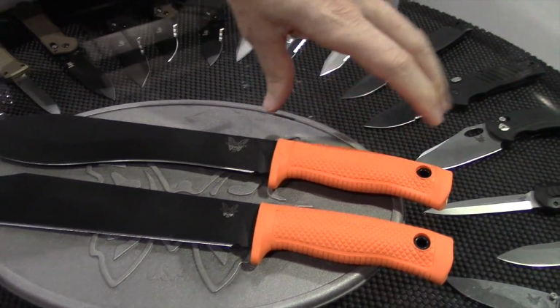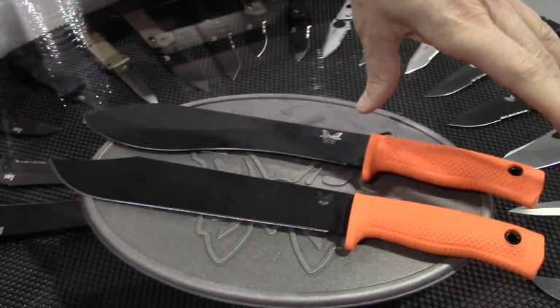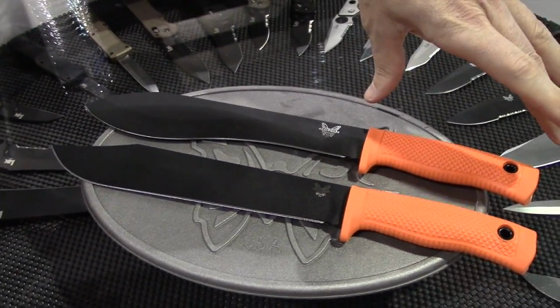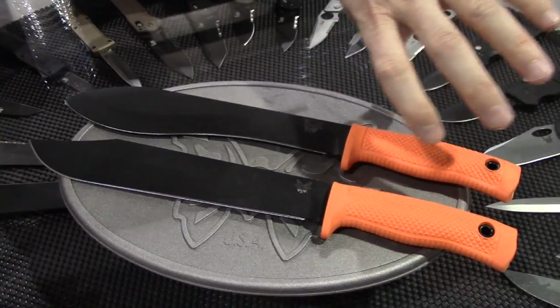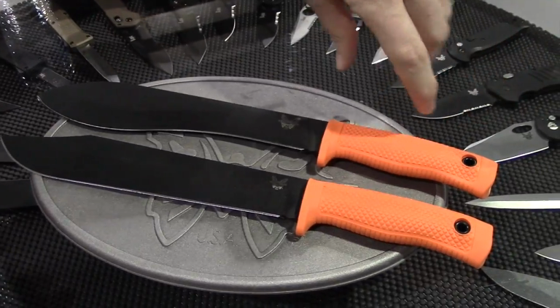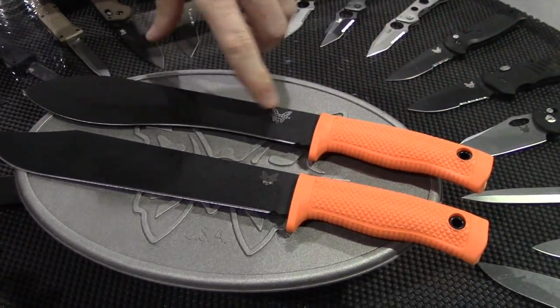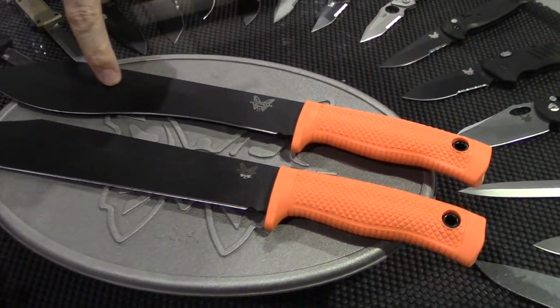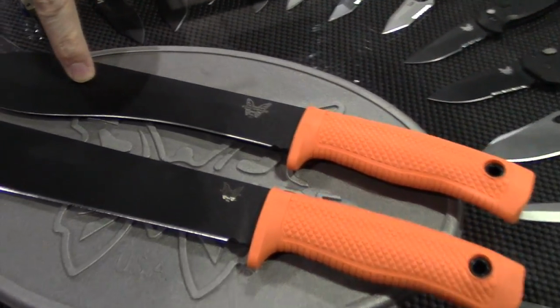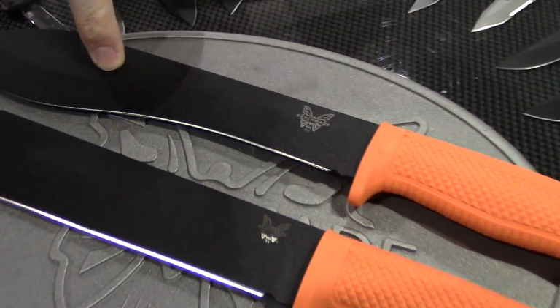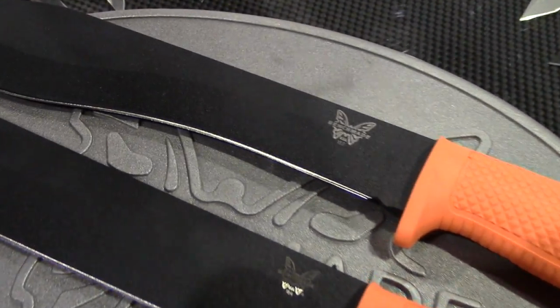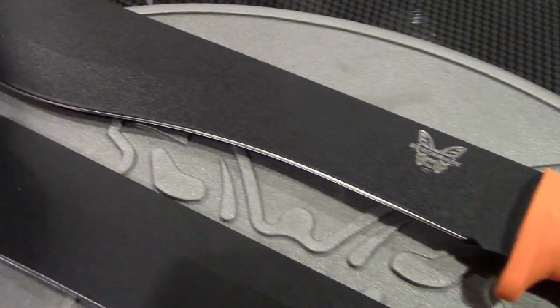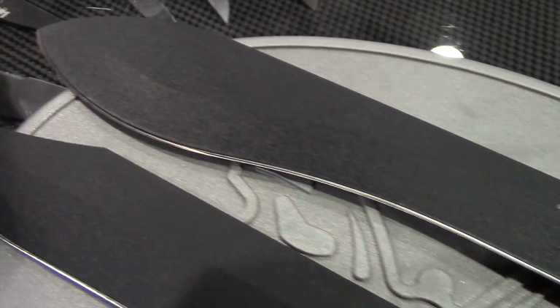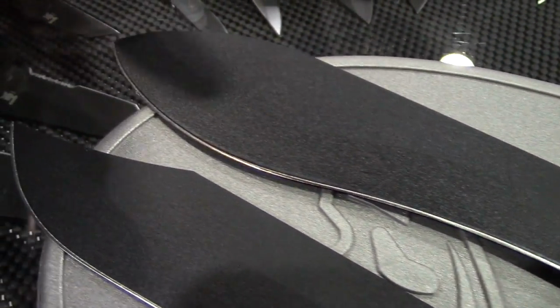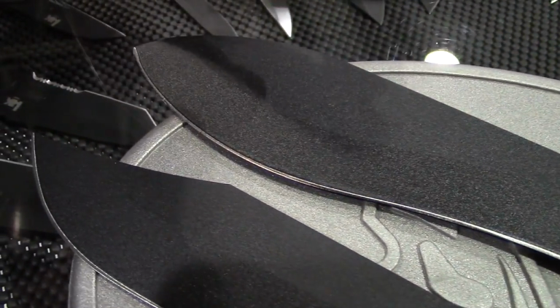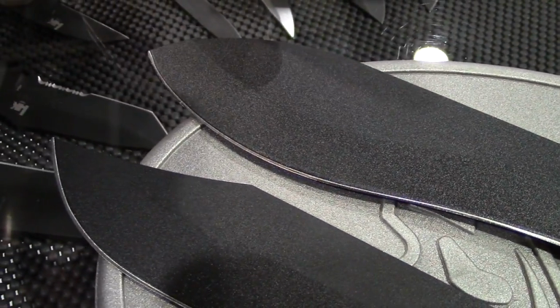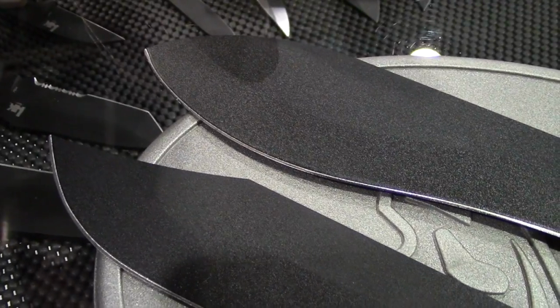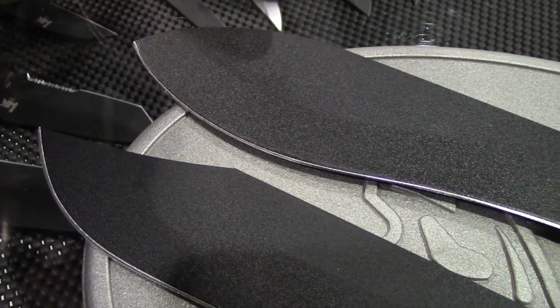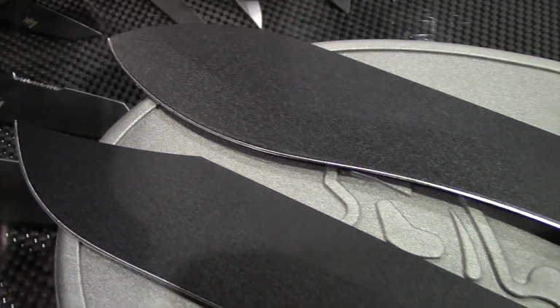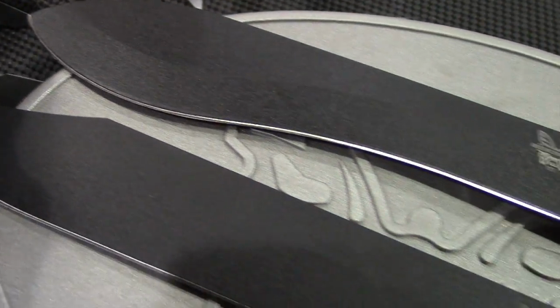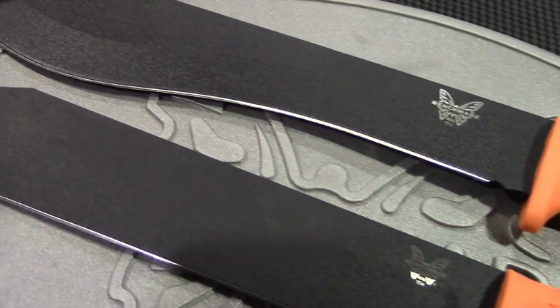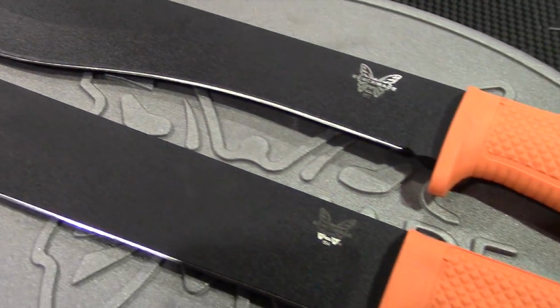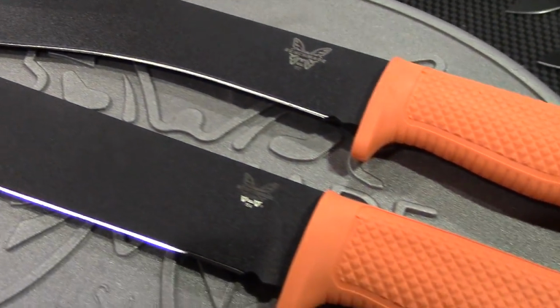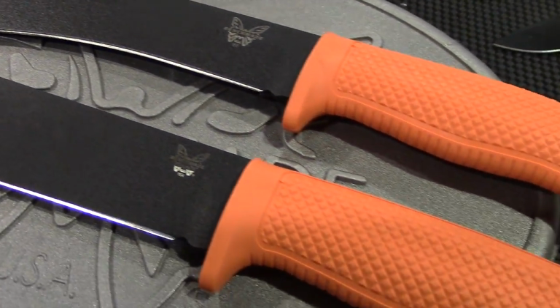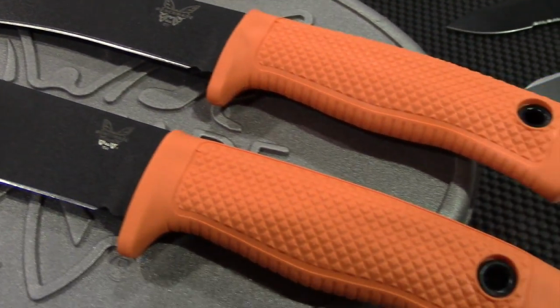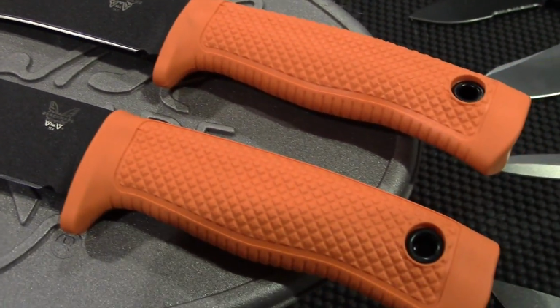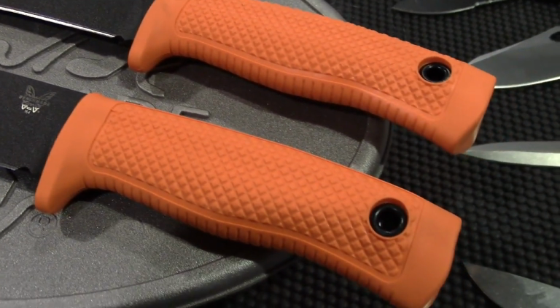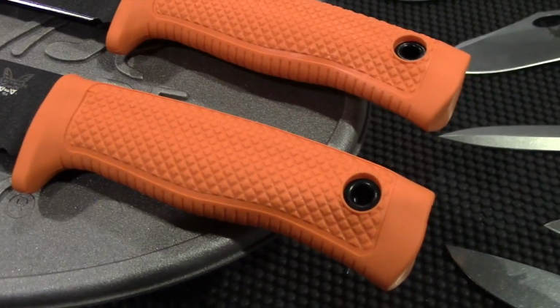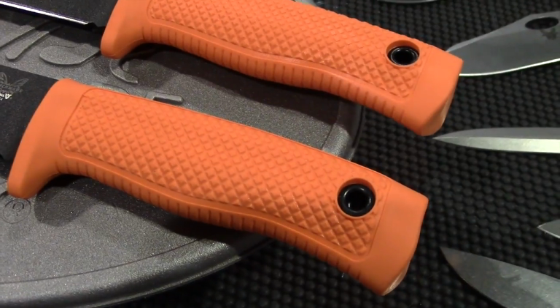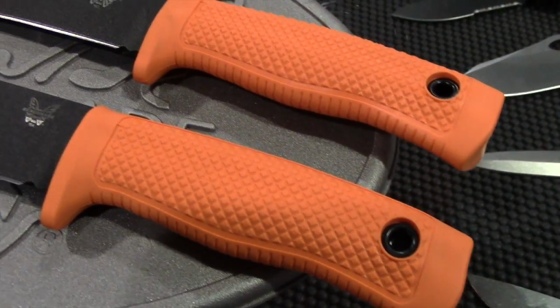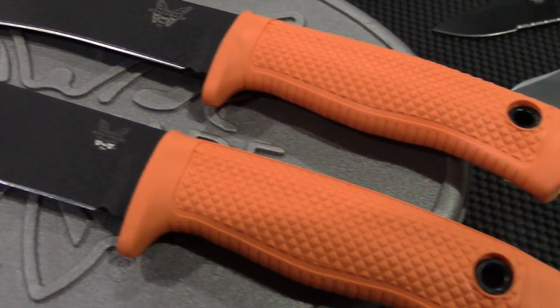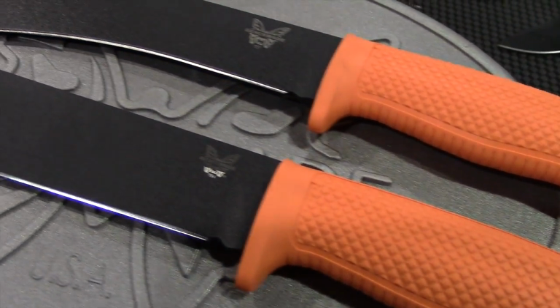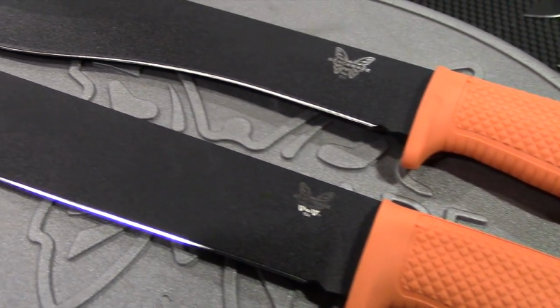We're using an old RANT handle setup, and you have bolo and clip point options. They both have 1095 blade steel, which is a spring steel made for impact use. You can use it around campsites, around the house, whatever you may want to use it for. You've got two different blade options.